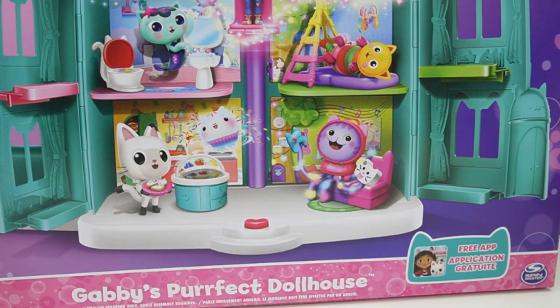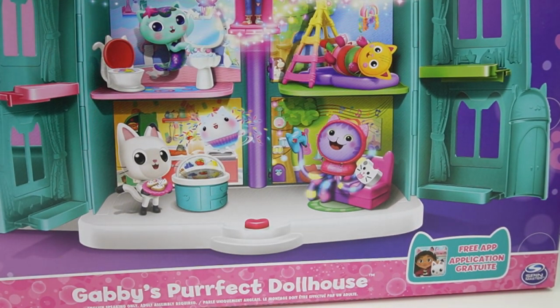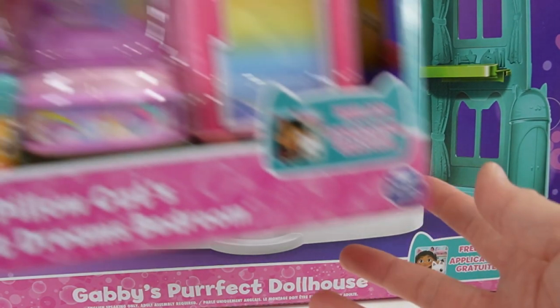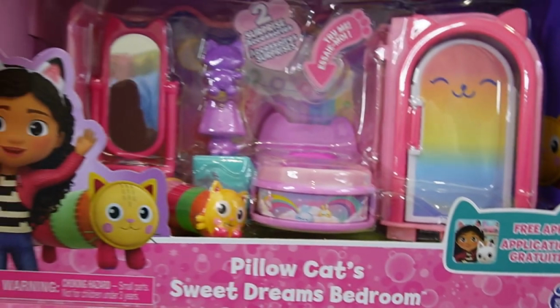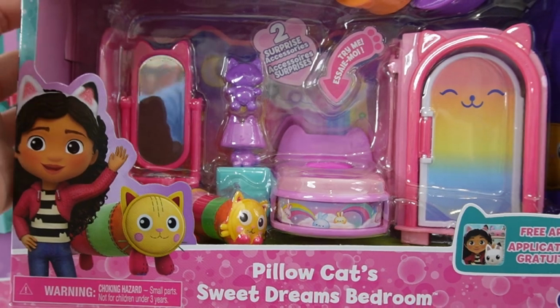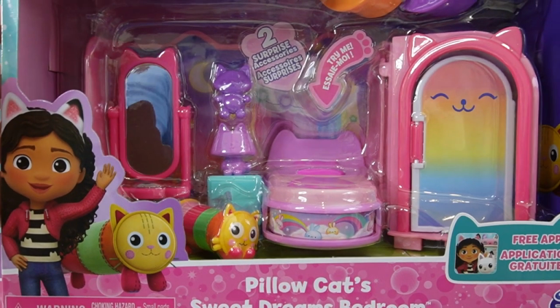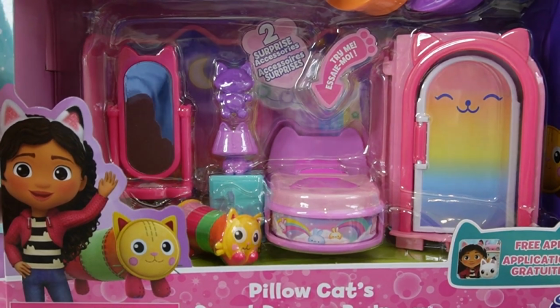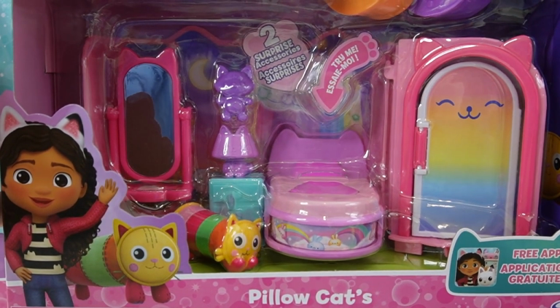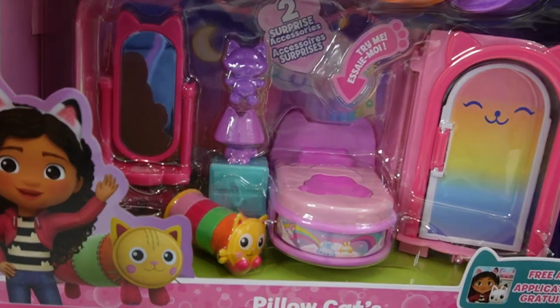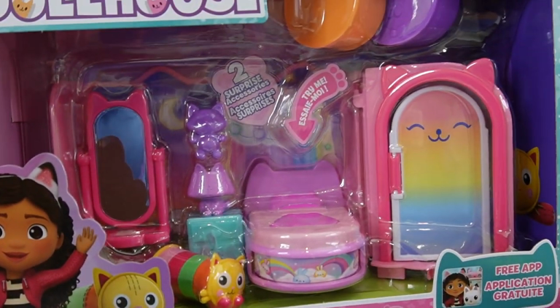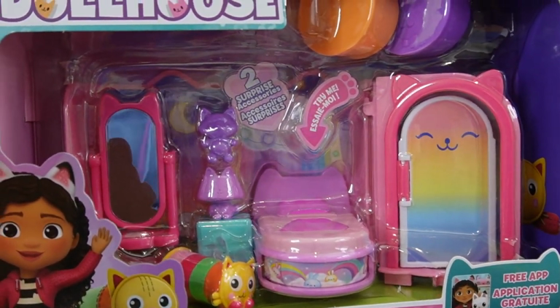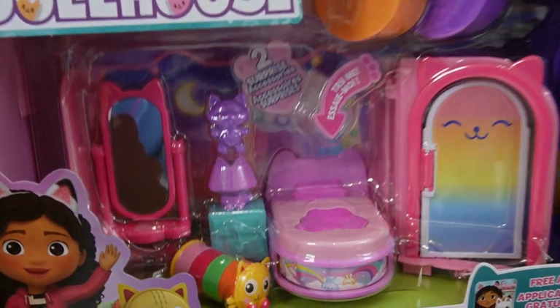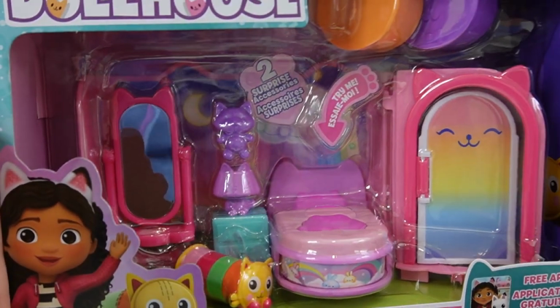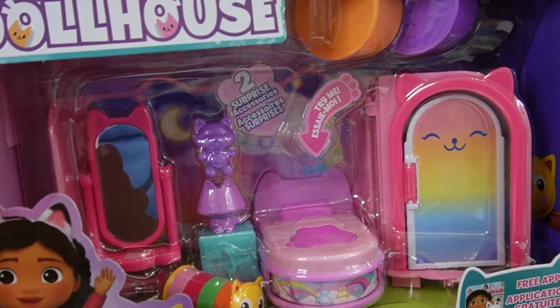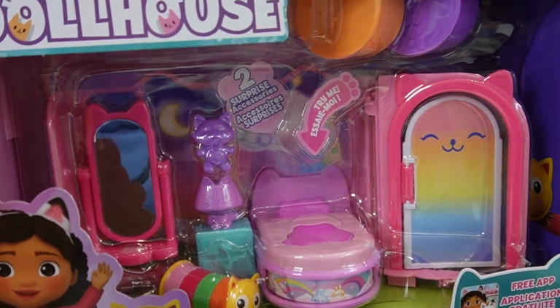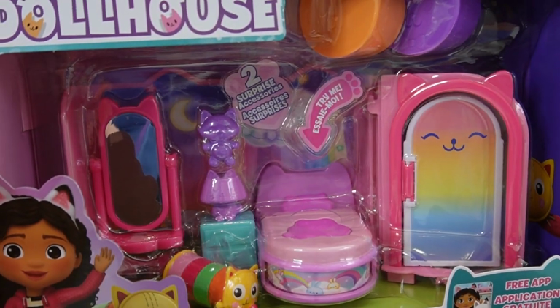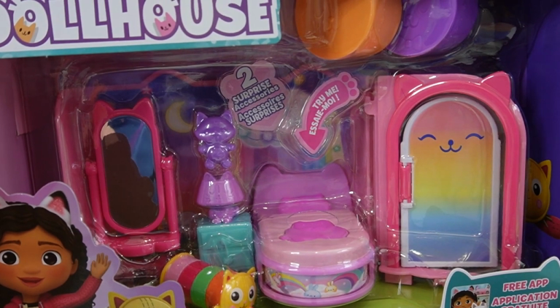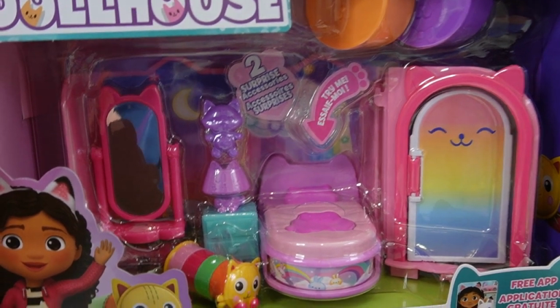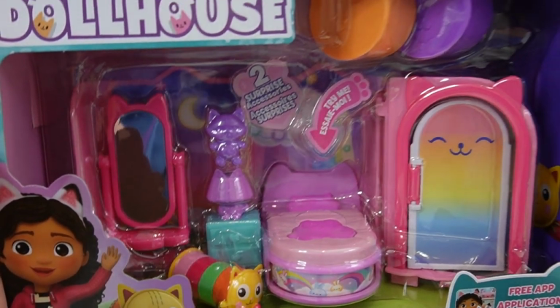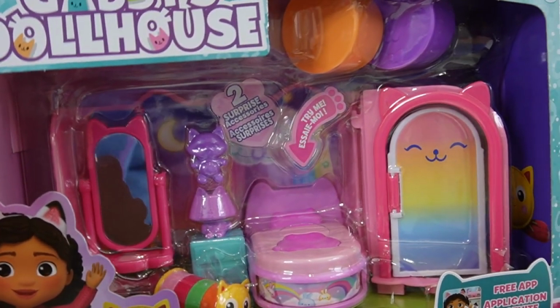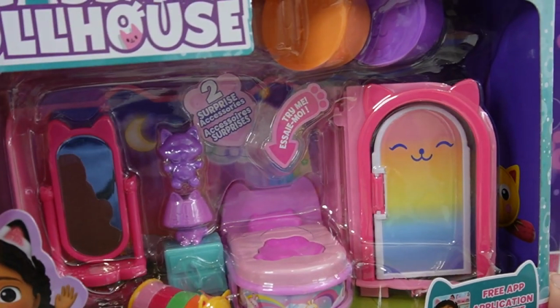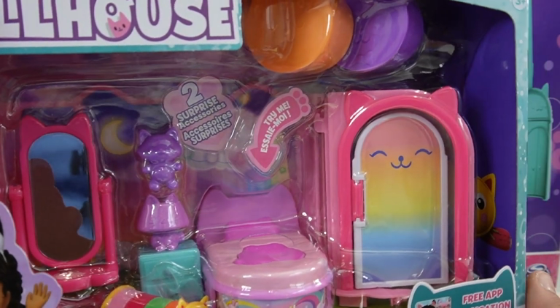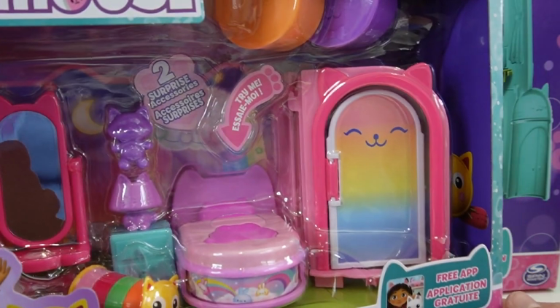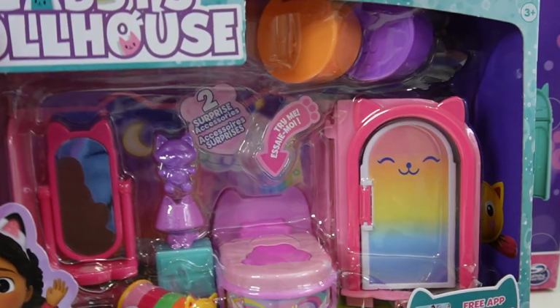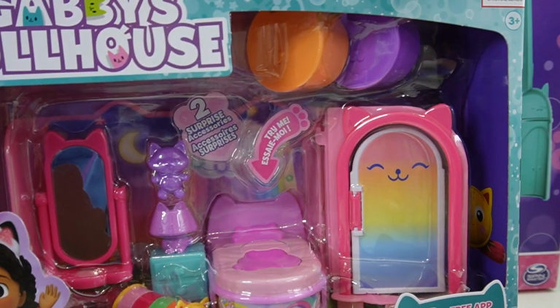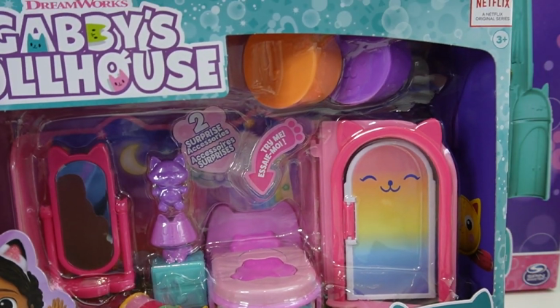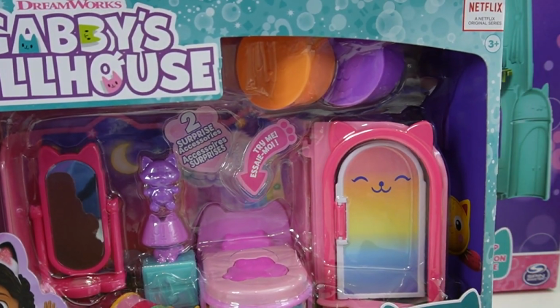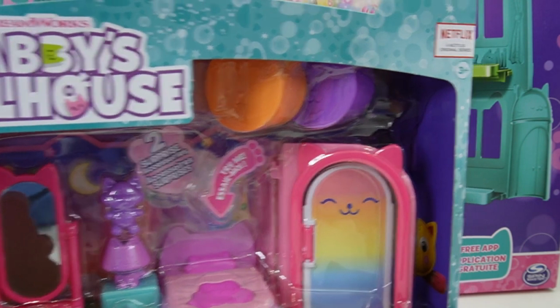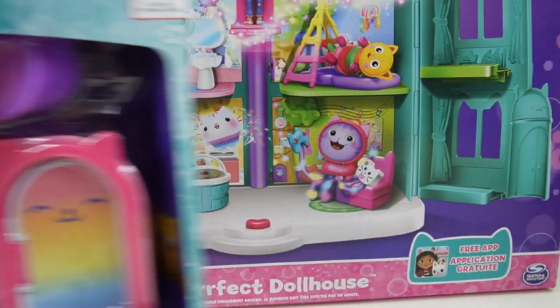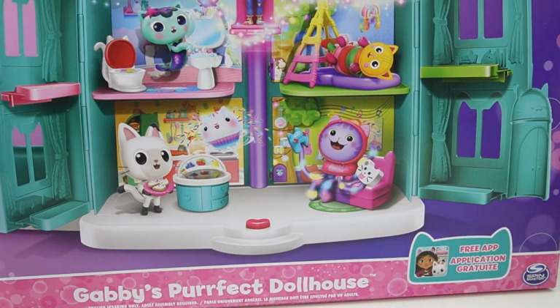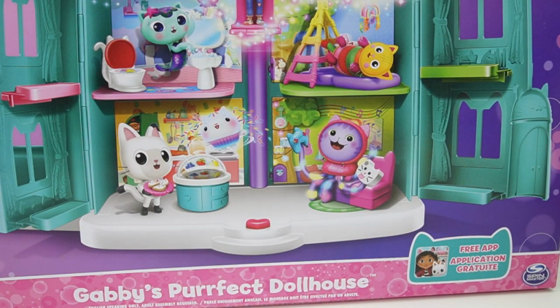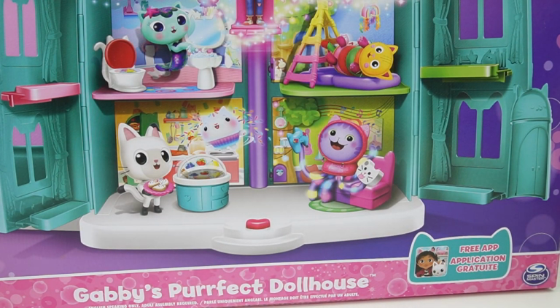In addition, we're going to add Piddle Cat's Sweet Dreams Bedroom to it. These are separate sets that you can purchase to add to the dollhouse. These two sets were sent to me from Spin Master to review, so thank you so much. Alright, let's go ahead and get started.